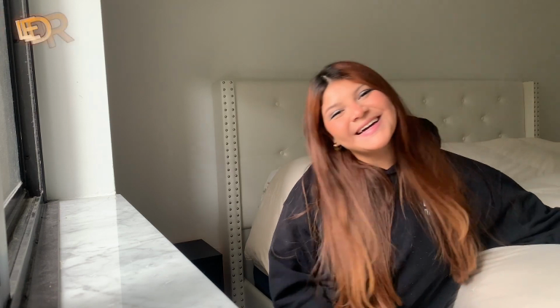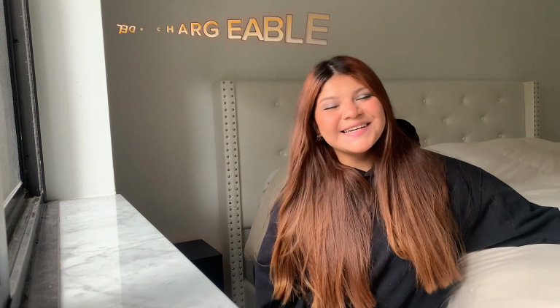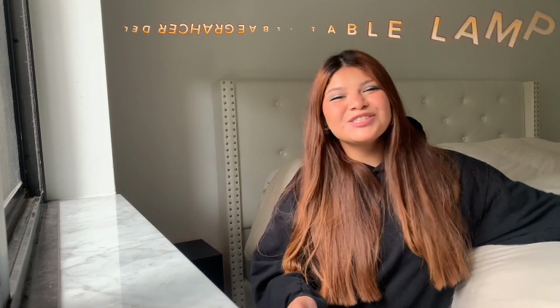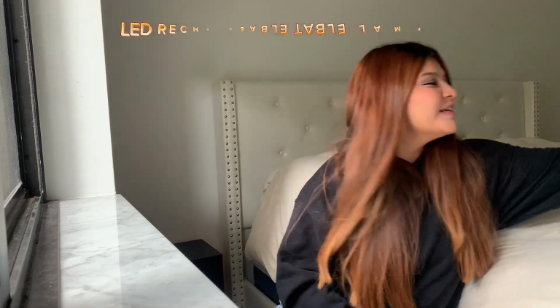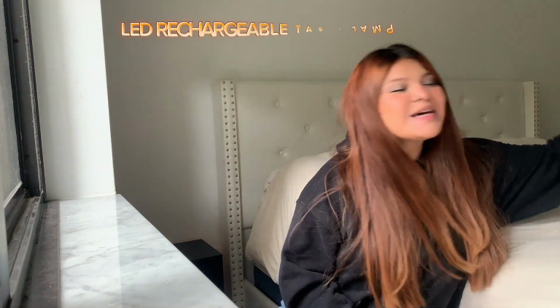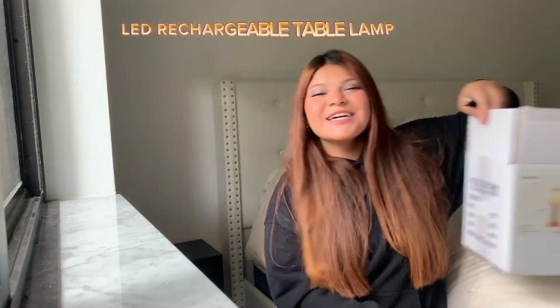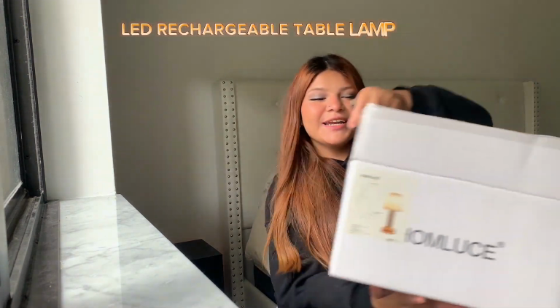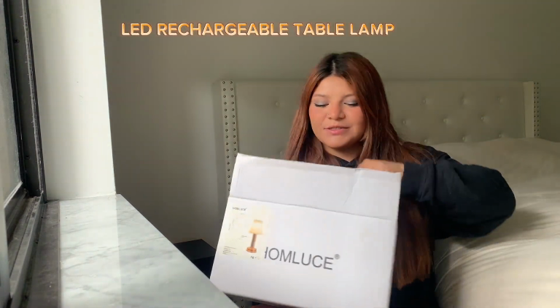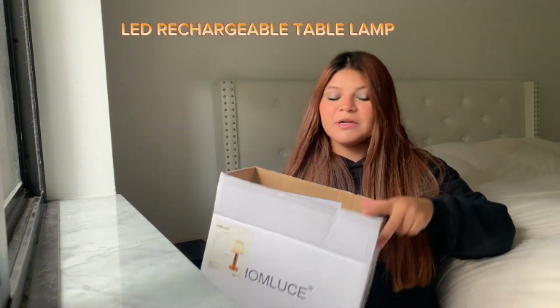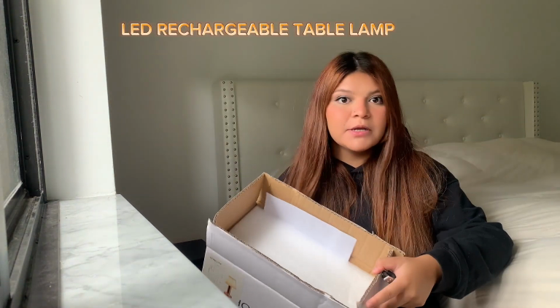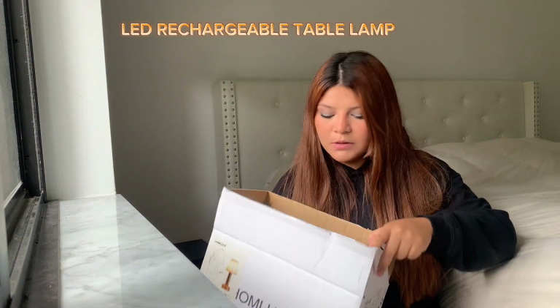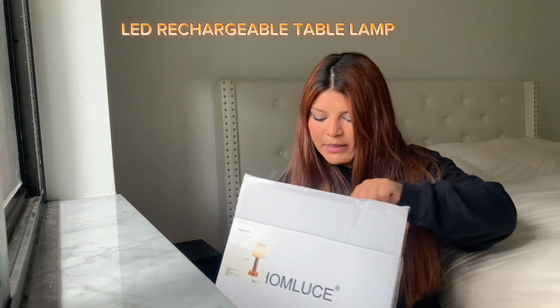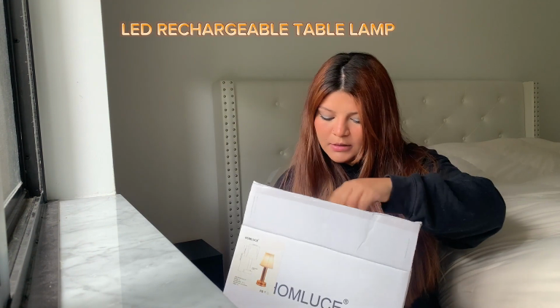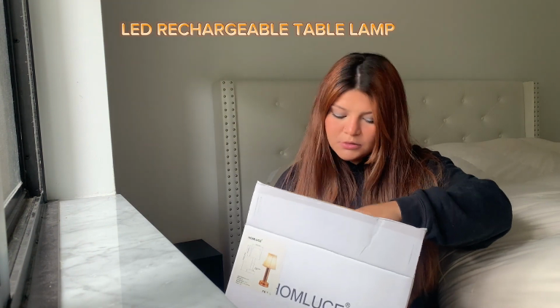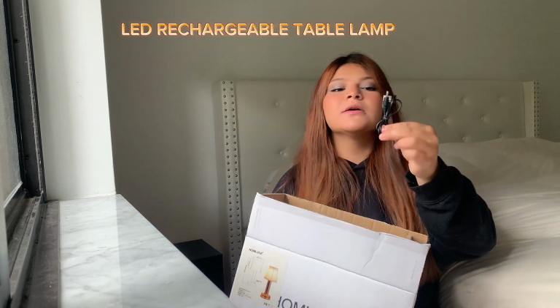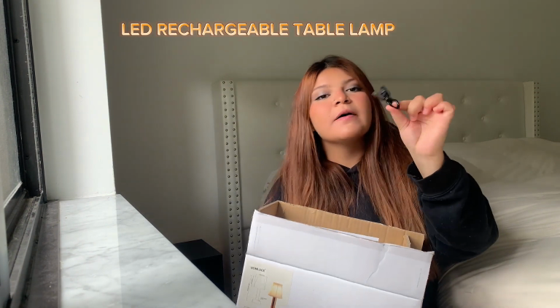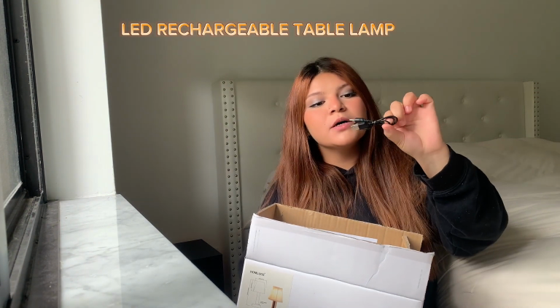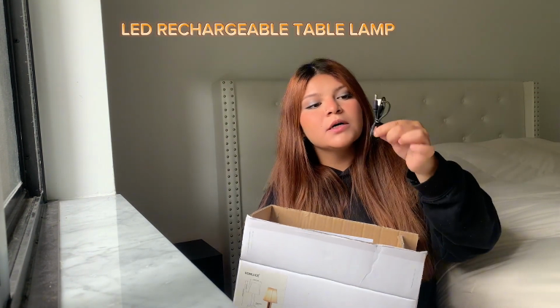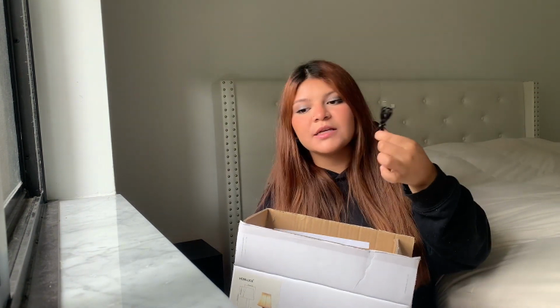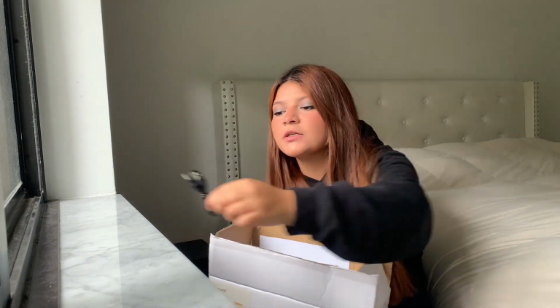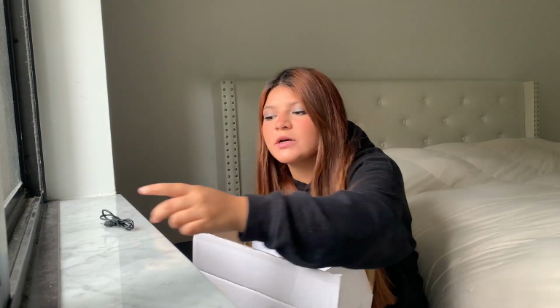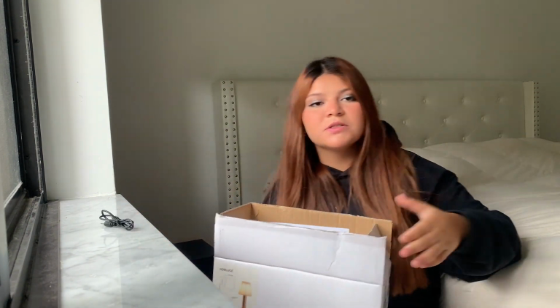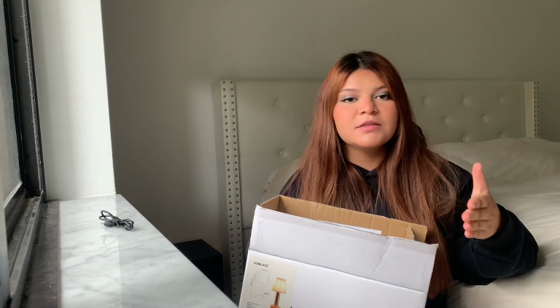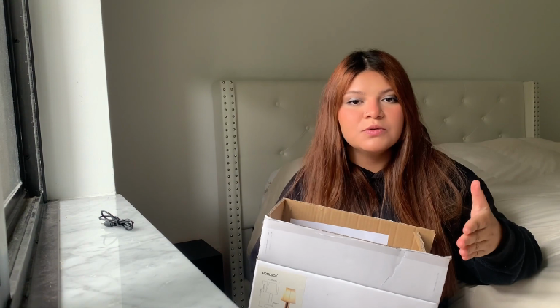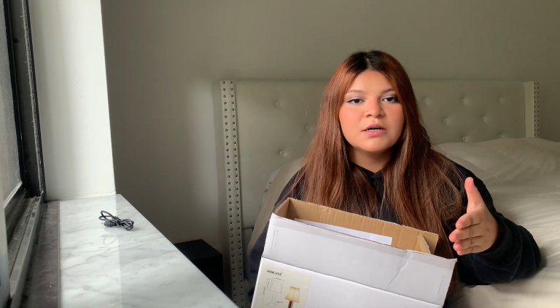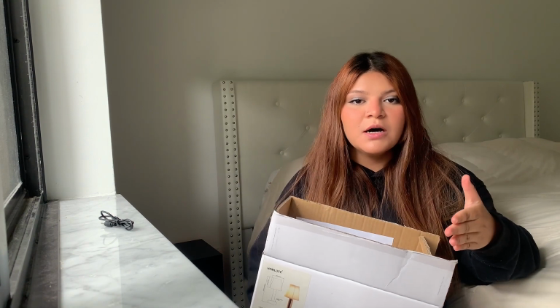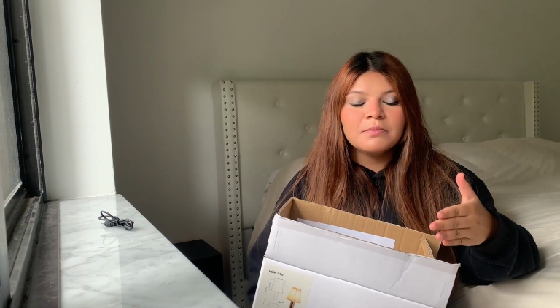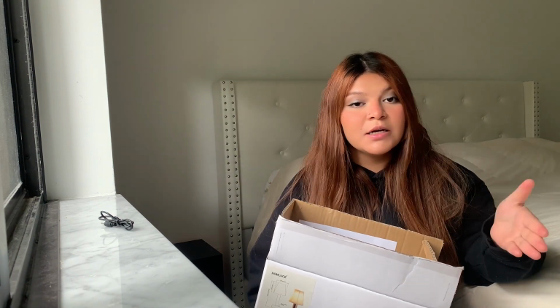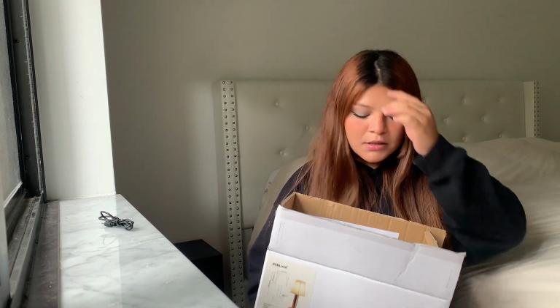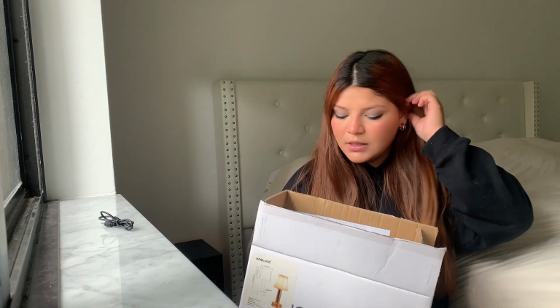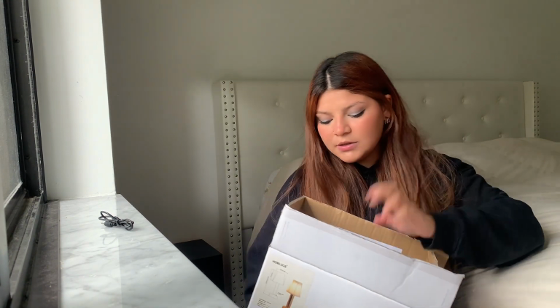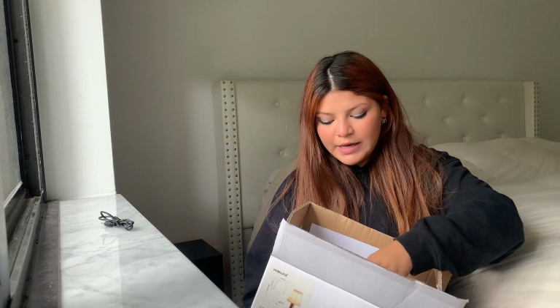Hey guys, I want to show you the new lamp that I got. It's going to be right here. I already opened the bag. Right here we have the connector that's going to help us connect to the plug and to the lamp.